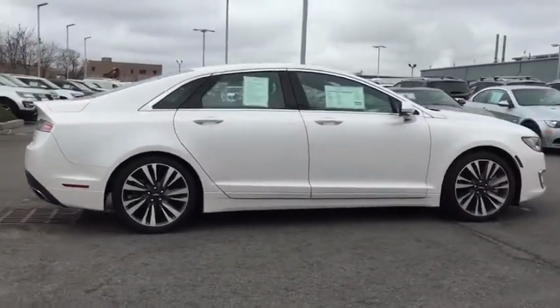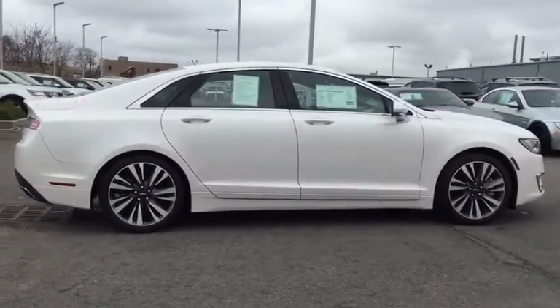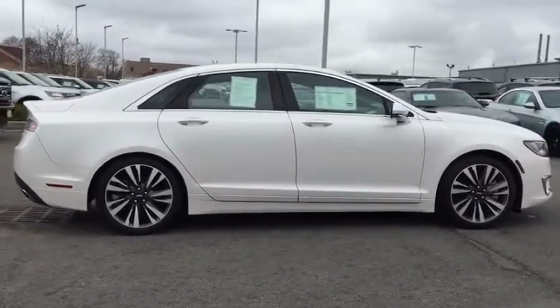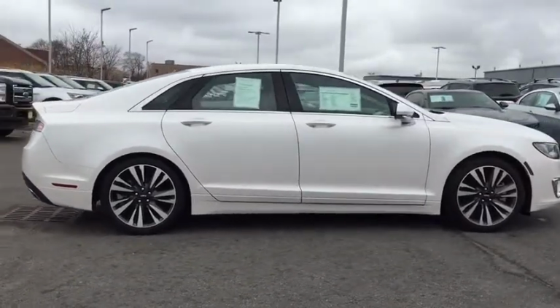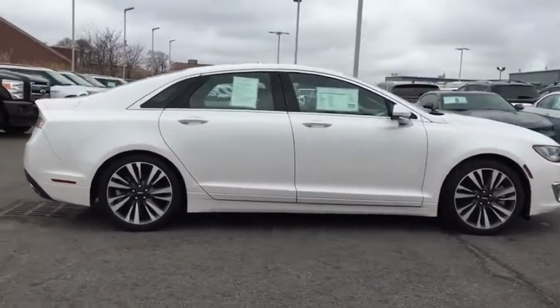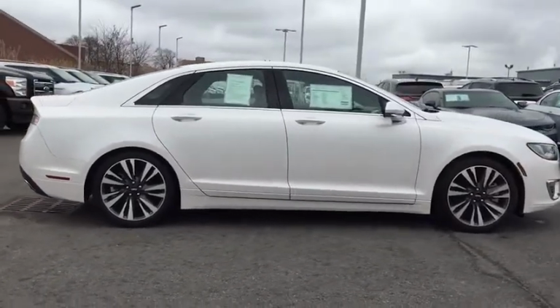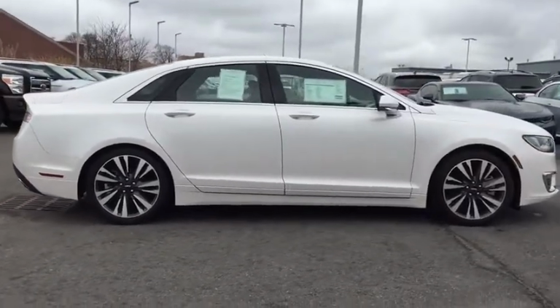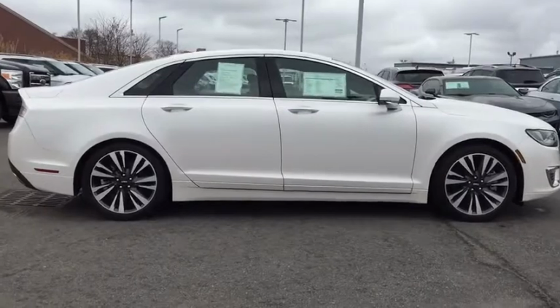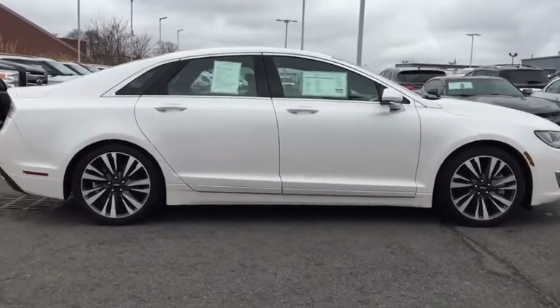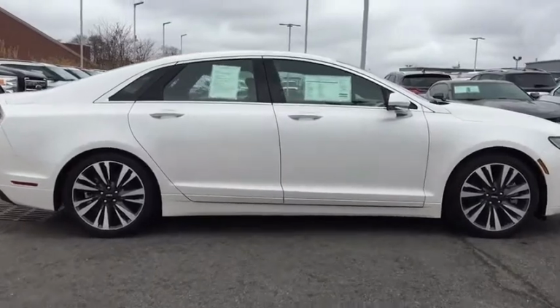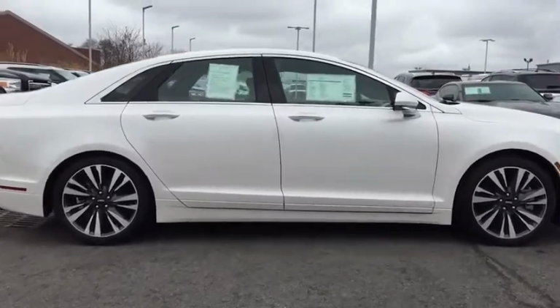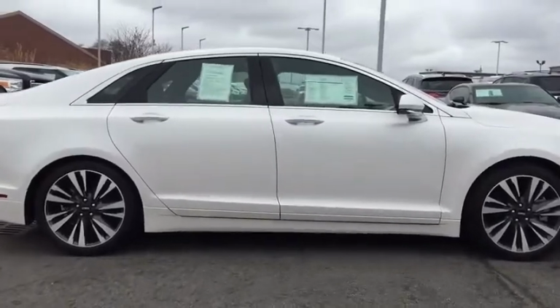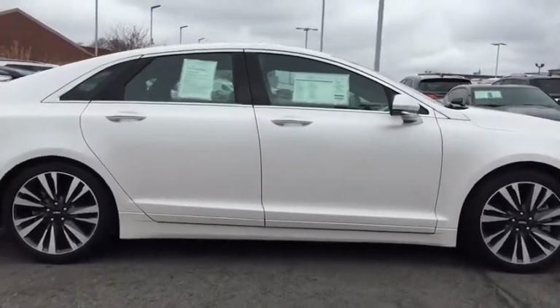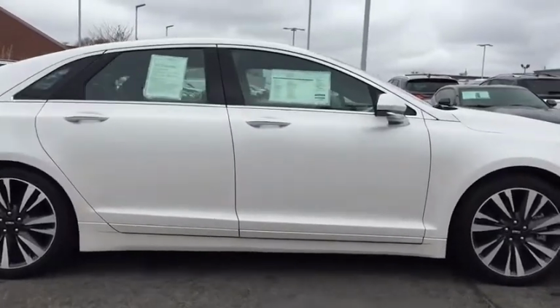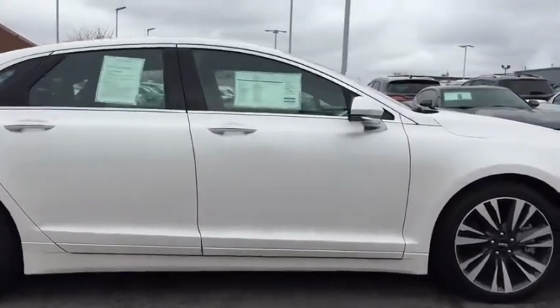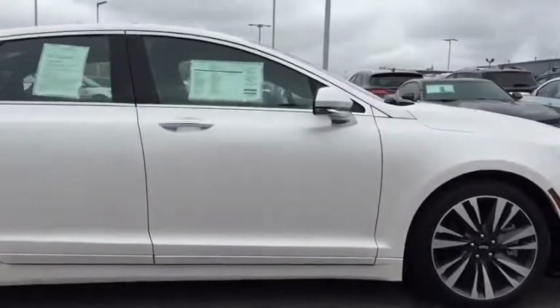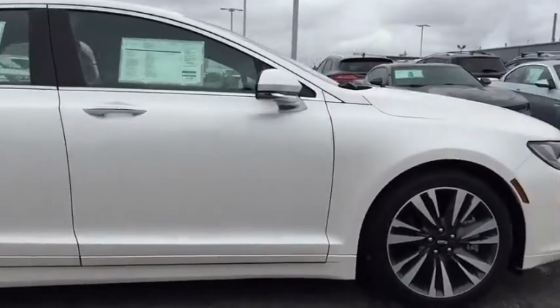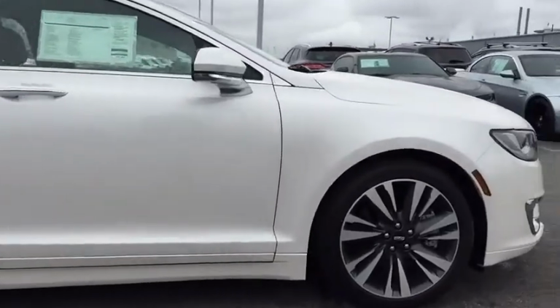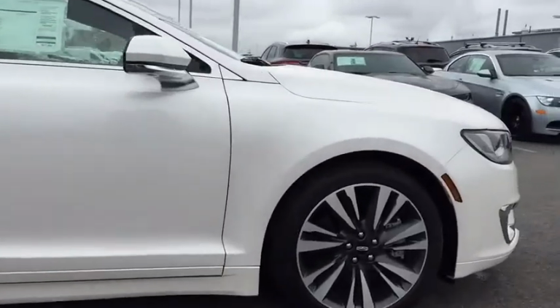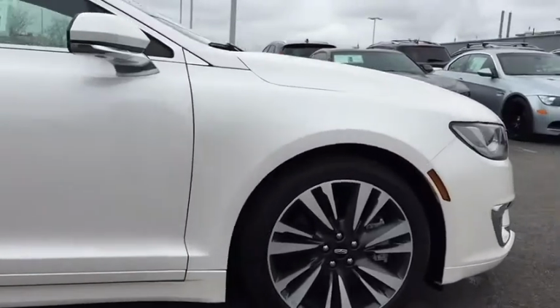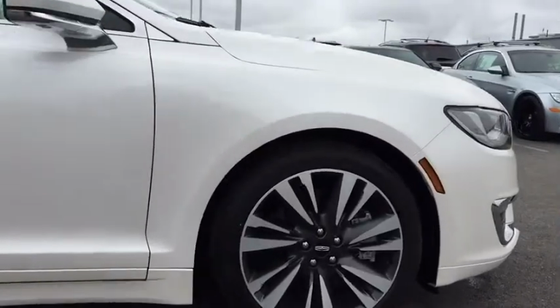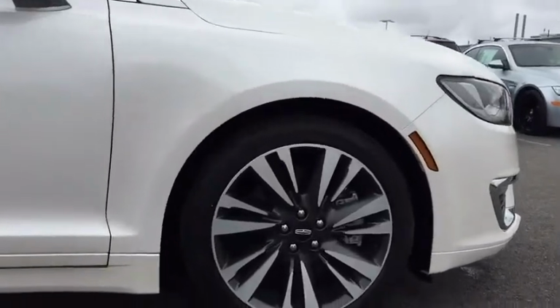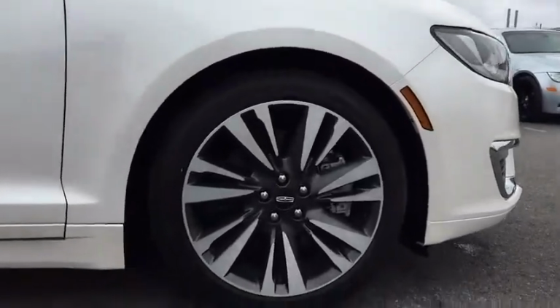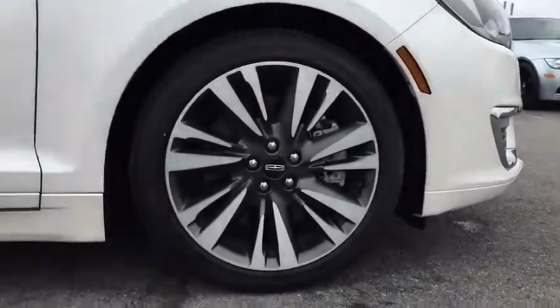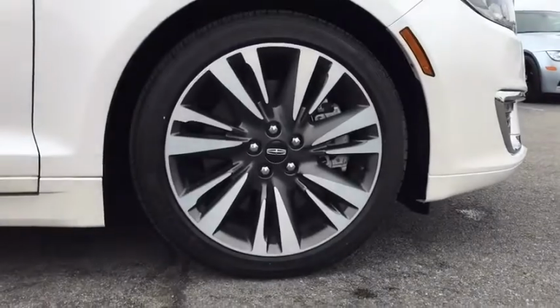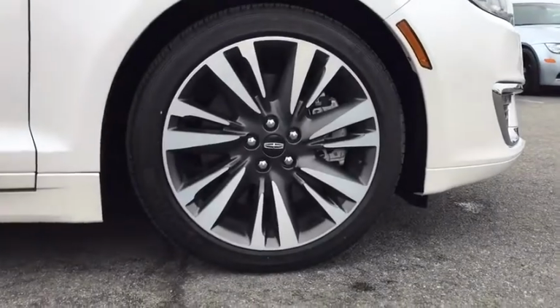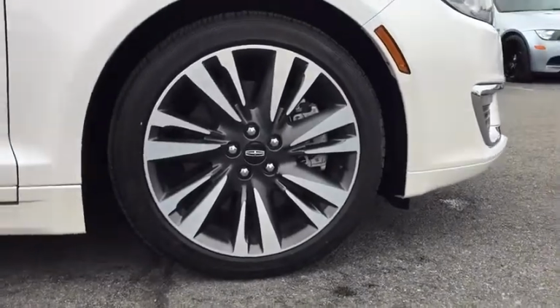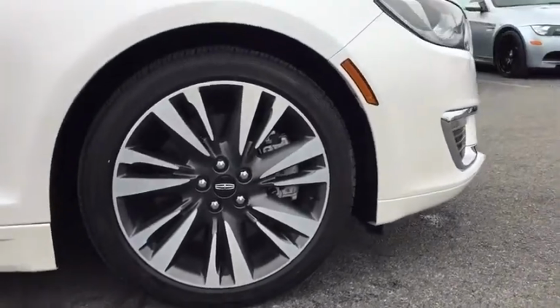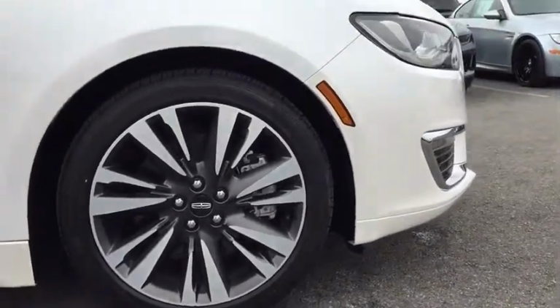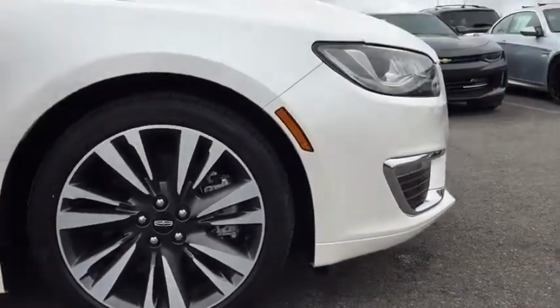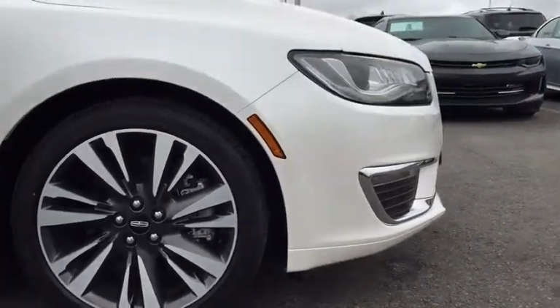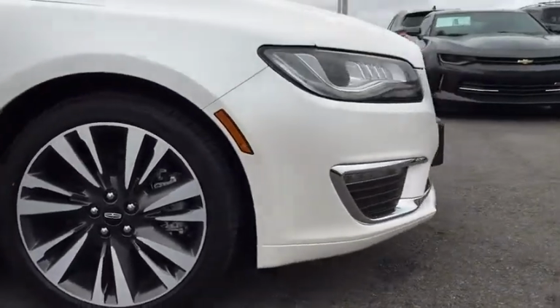Bluetooth, power steering, adjustable steering wheel, four-wheel disc brakes, auto-dimming rear view mirror, keyless start, floor mats, aluminum wheels, cruise control.